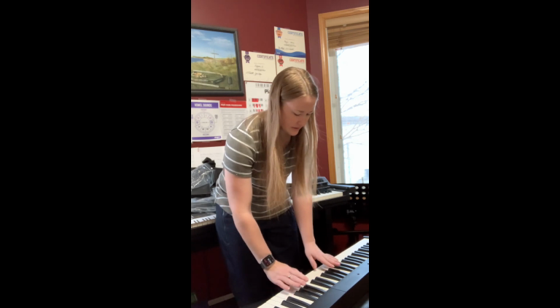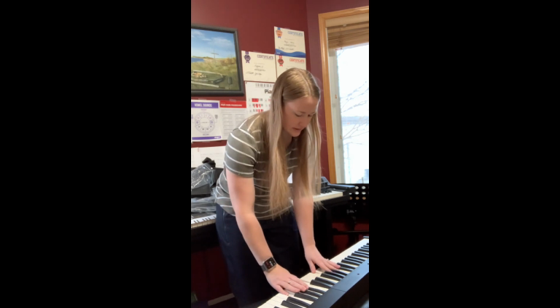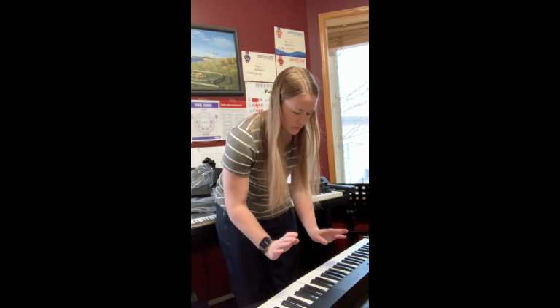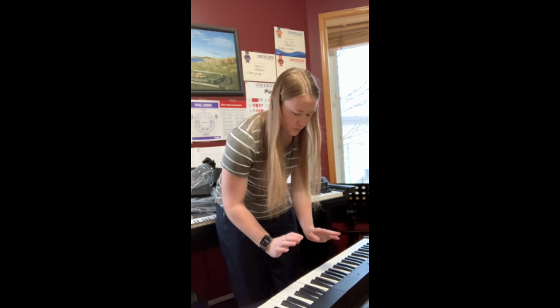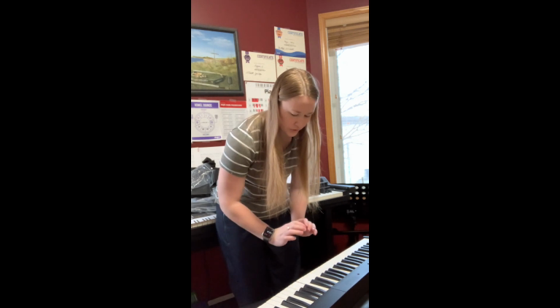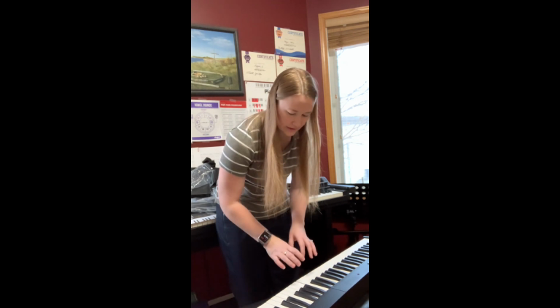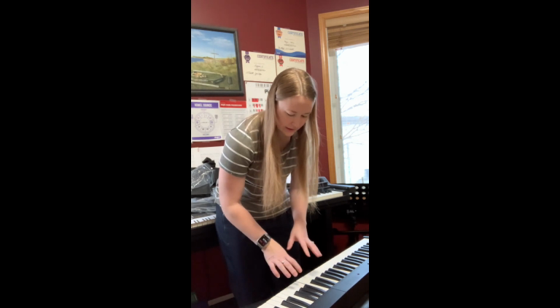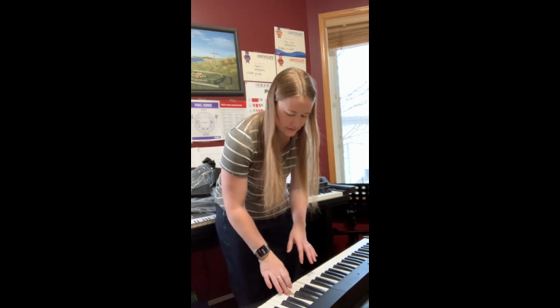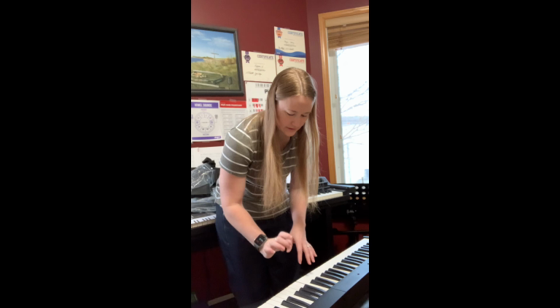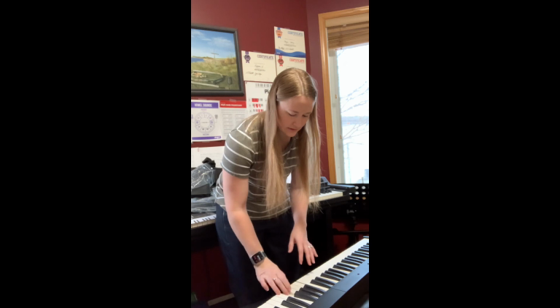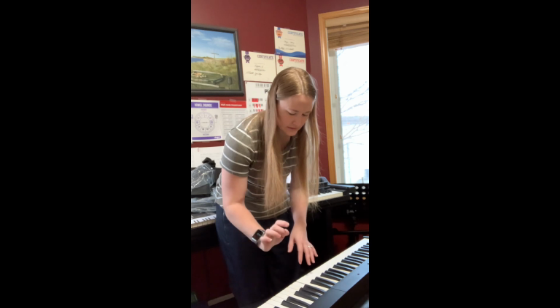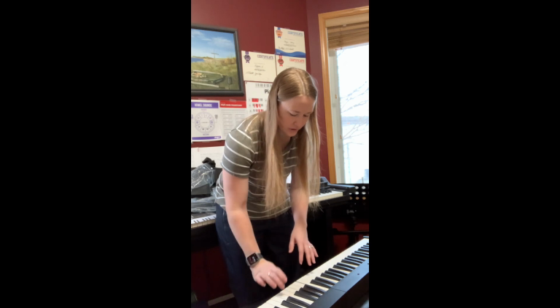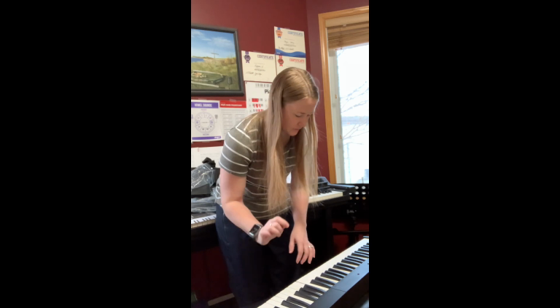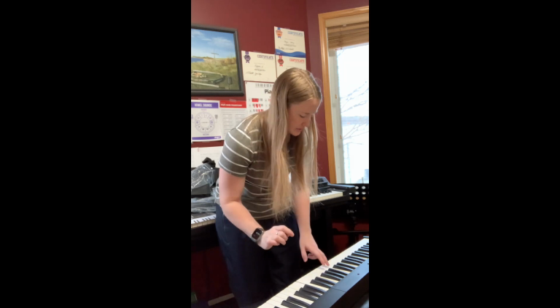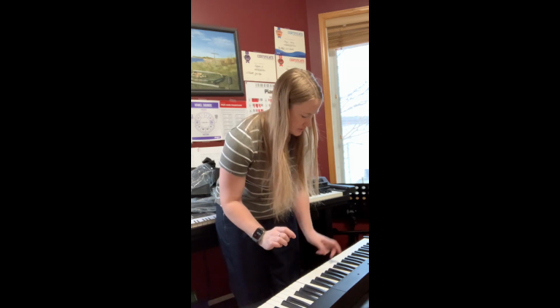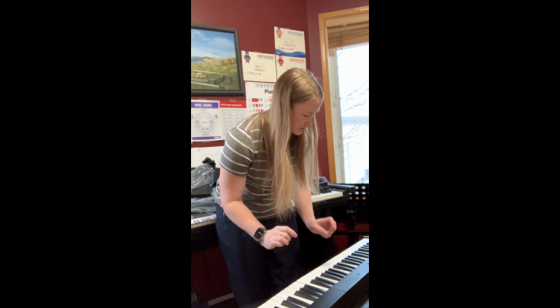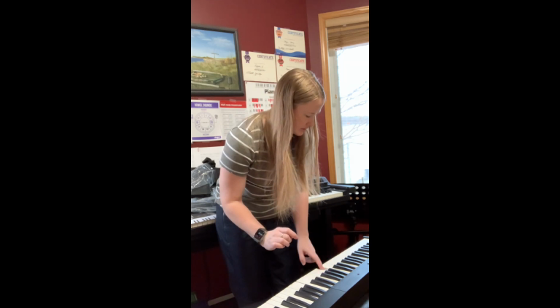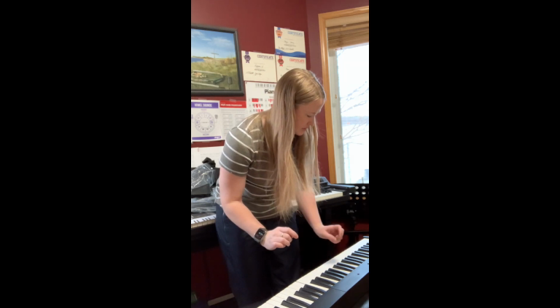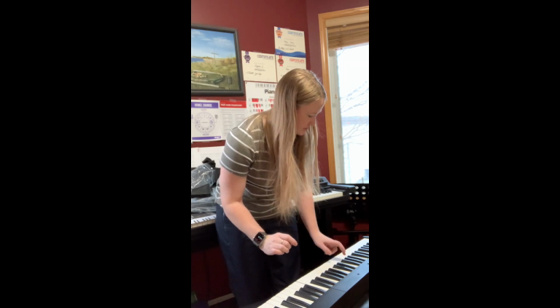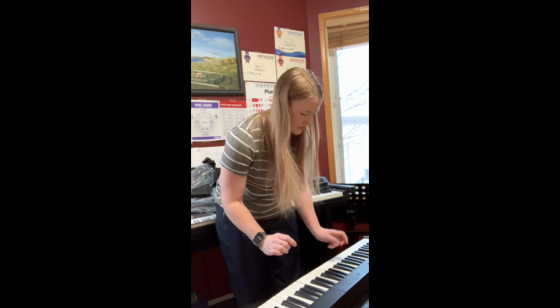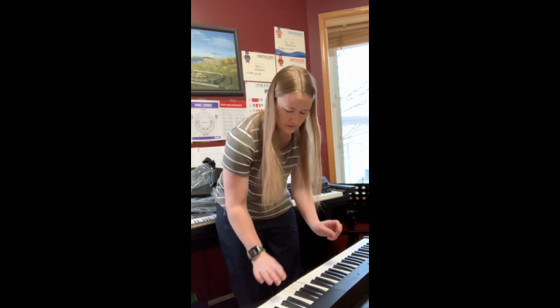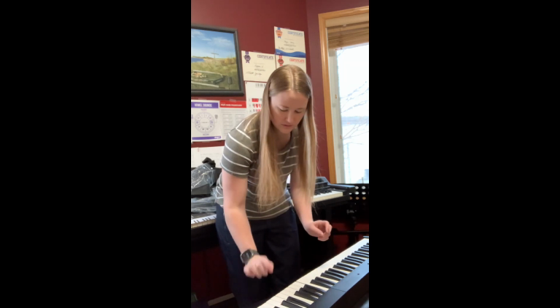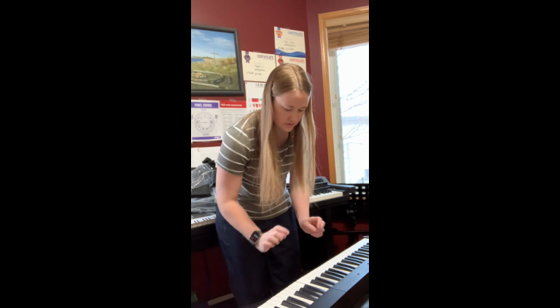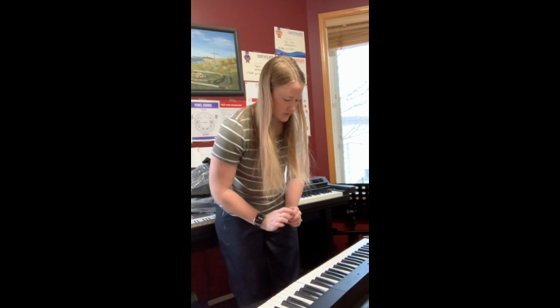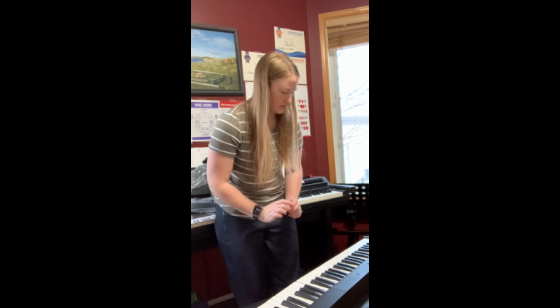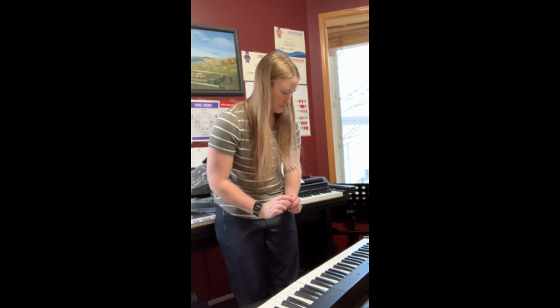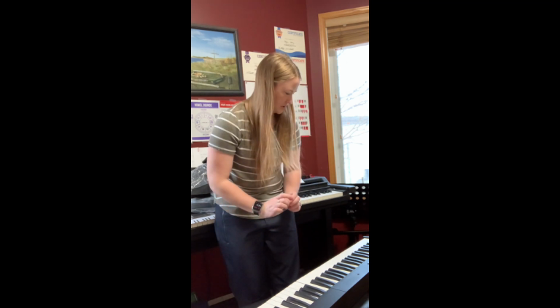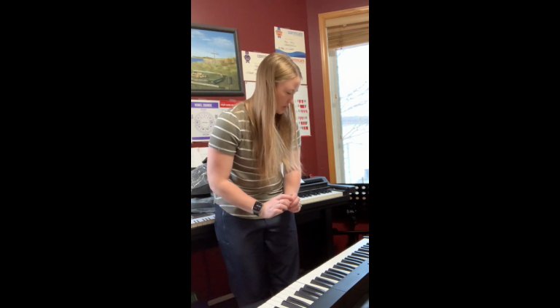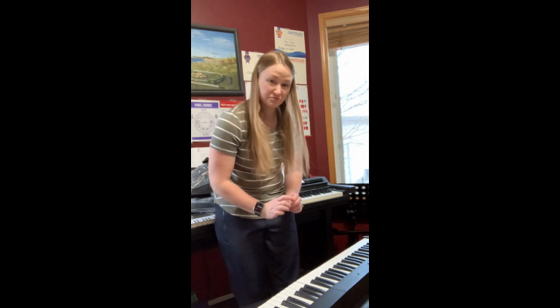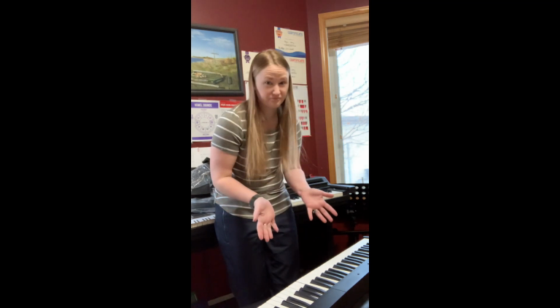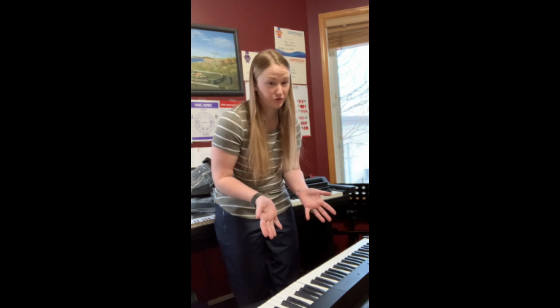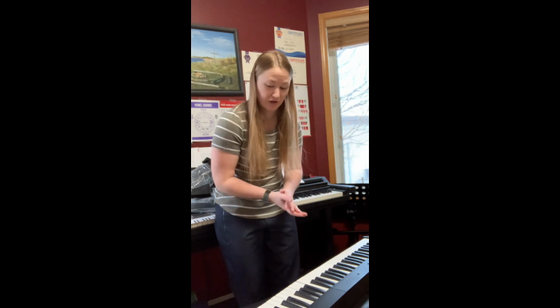That's actually not too bad. It's actually a really nice spring to it. Not too shabby for a folding keyboard.